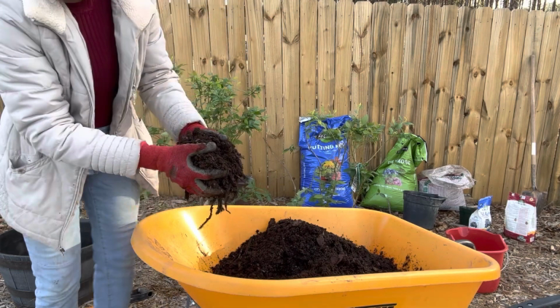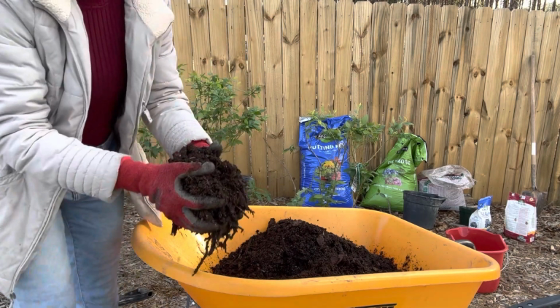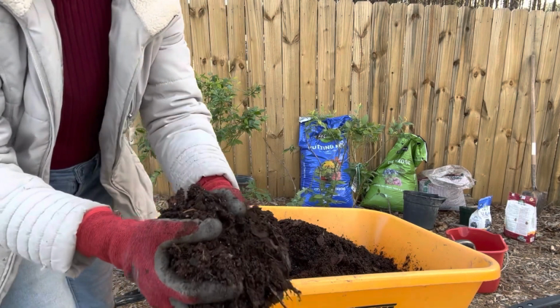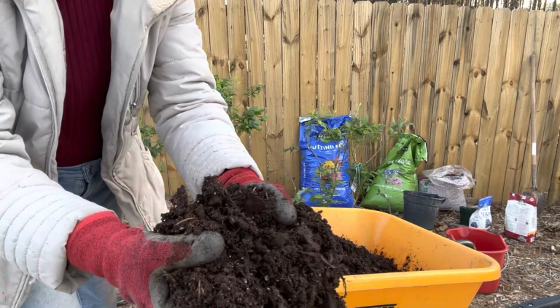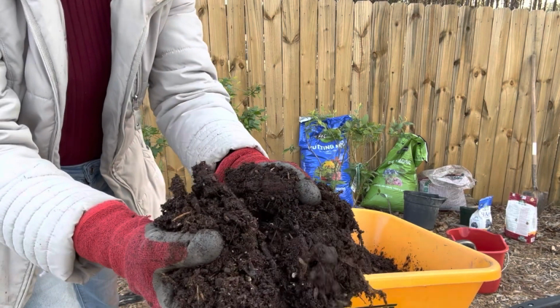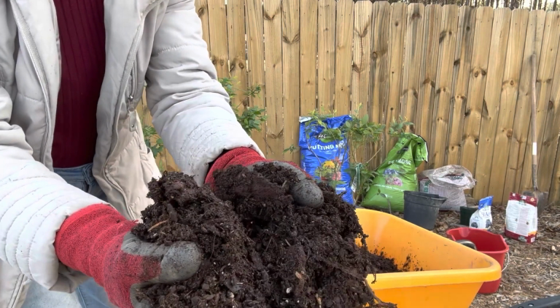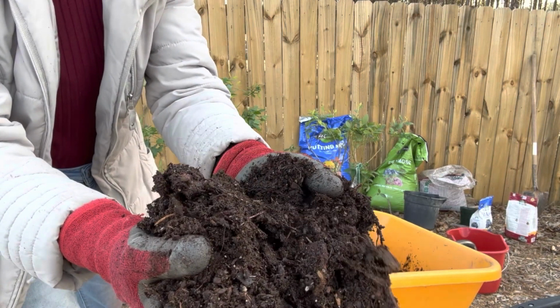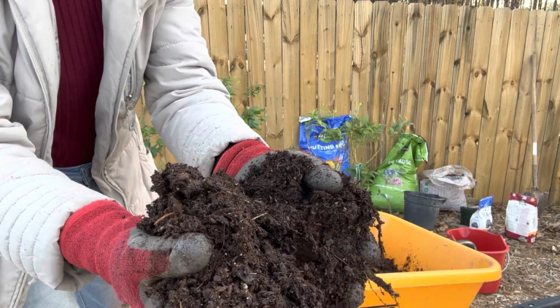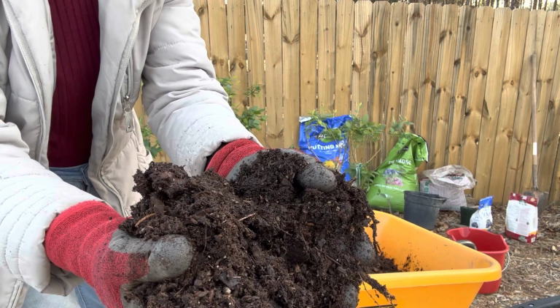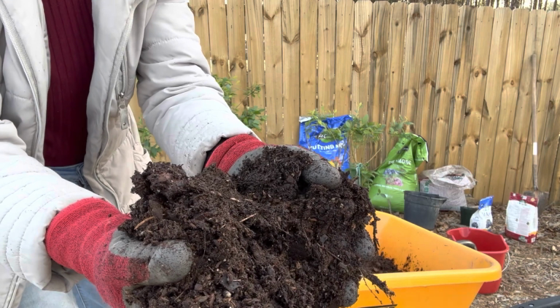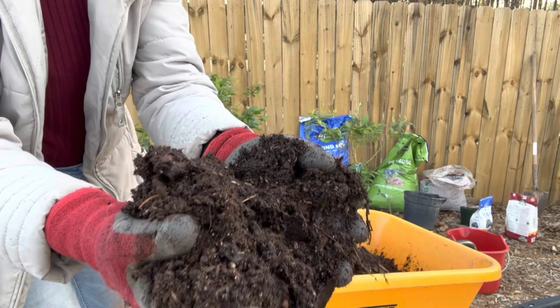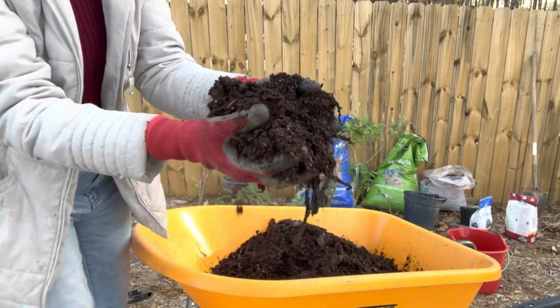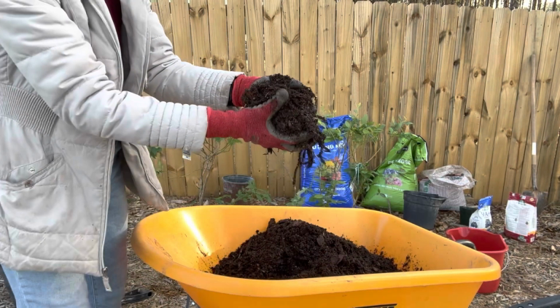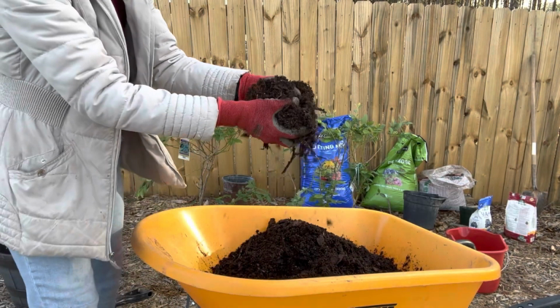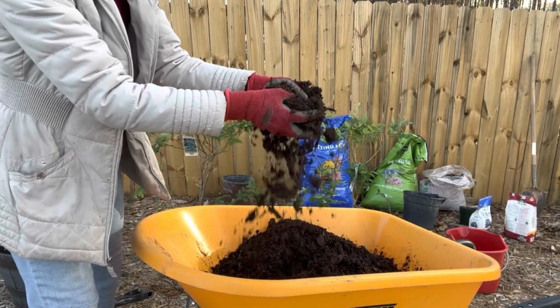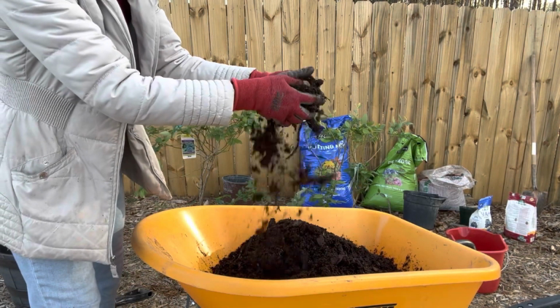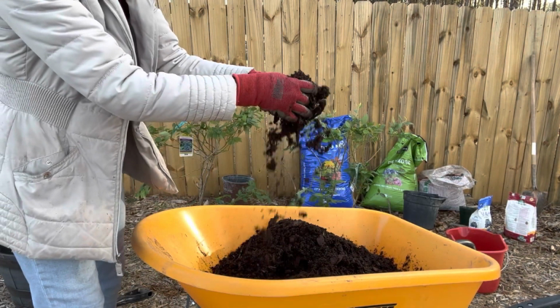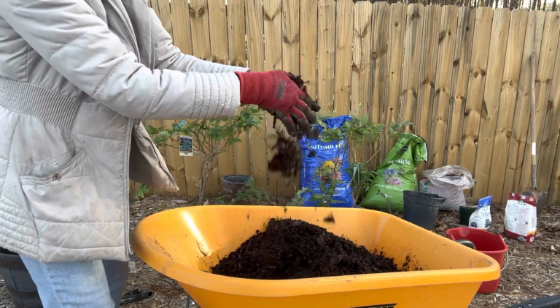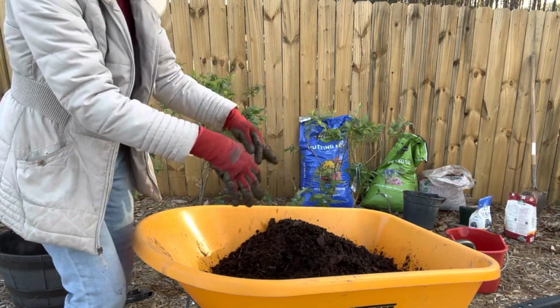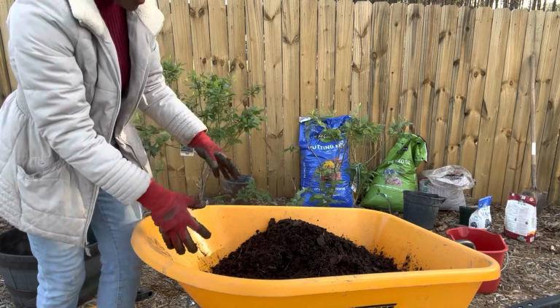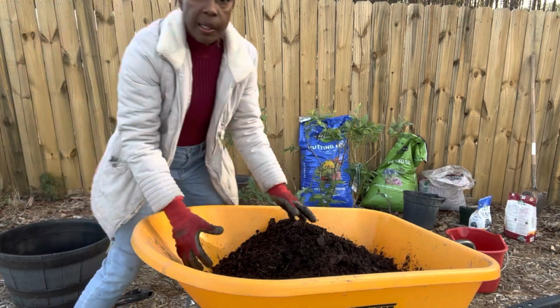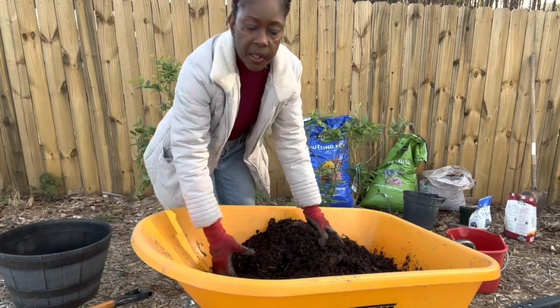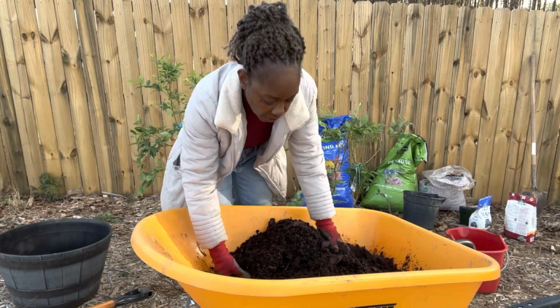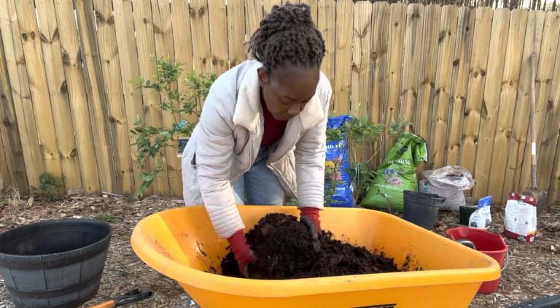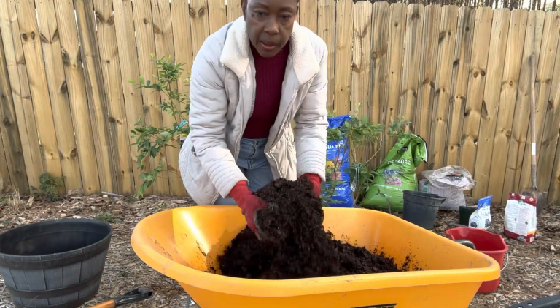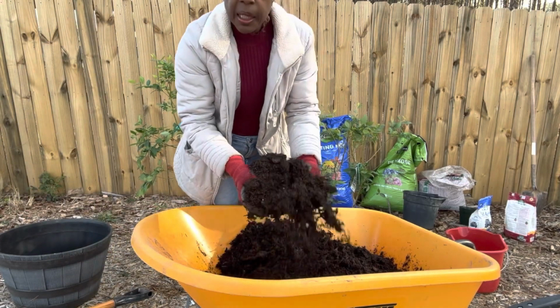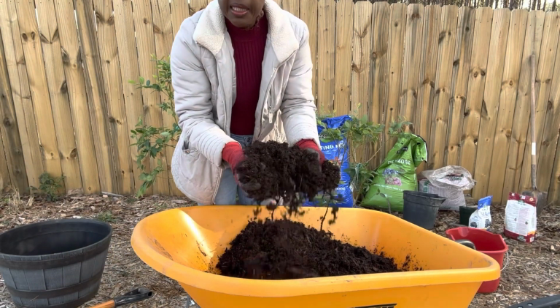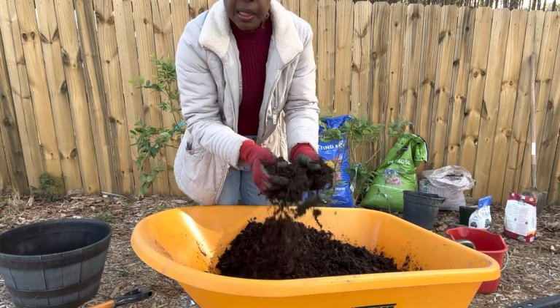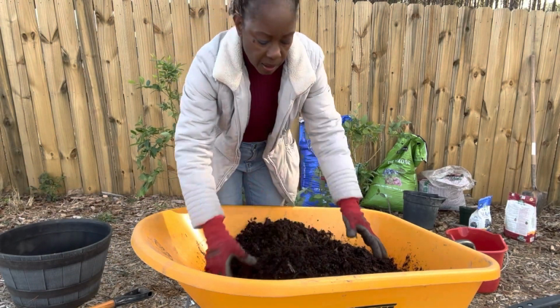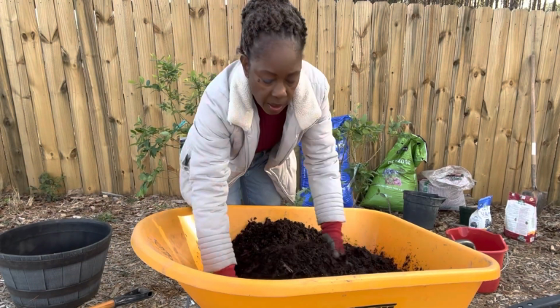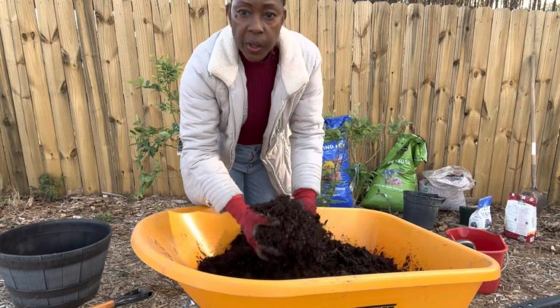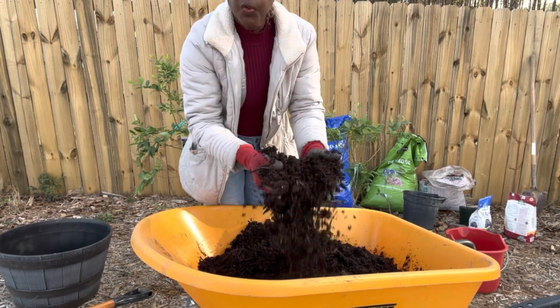Let me give you a closer look at the soil. It's loose — look how loose that is. It's not heavy at all. This is the consistency that we're looking for.